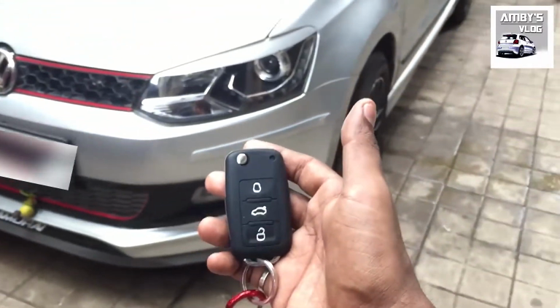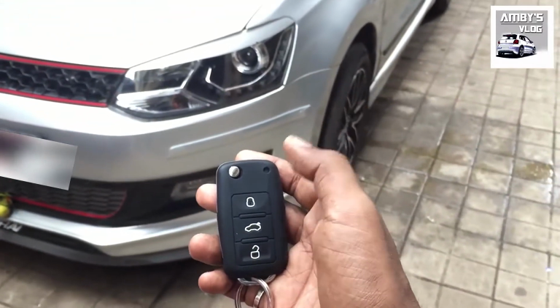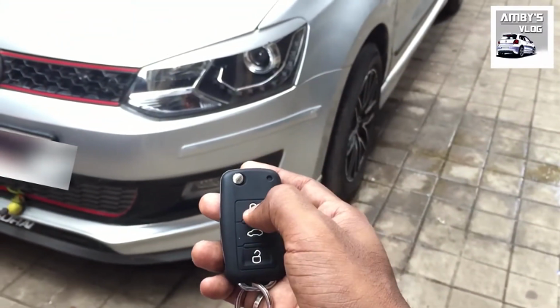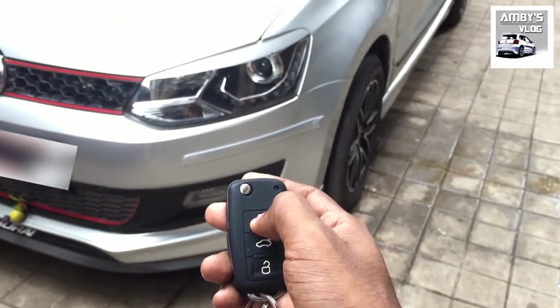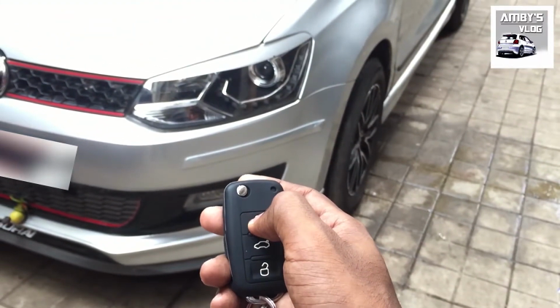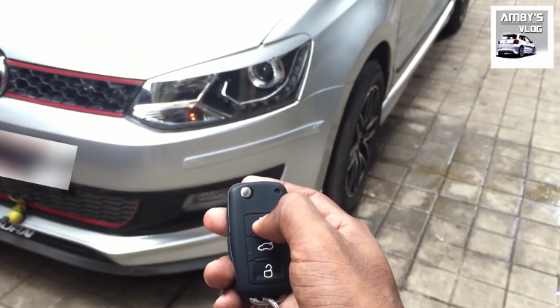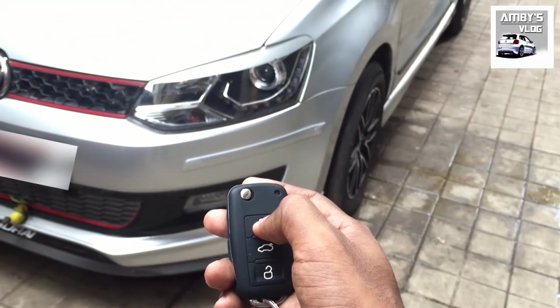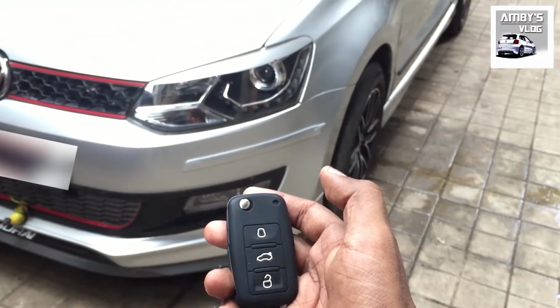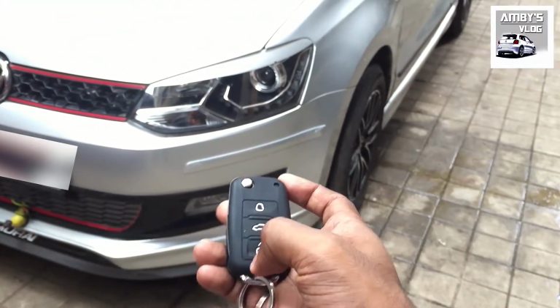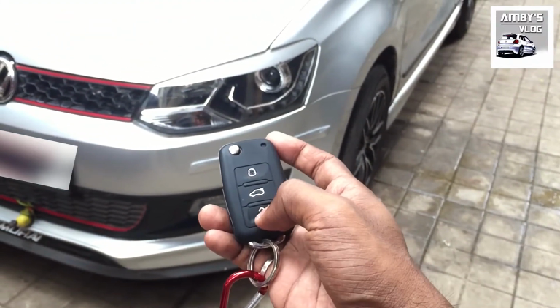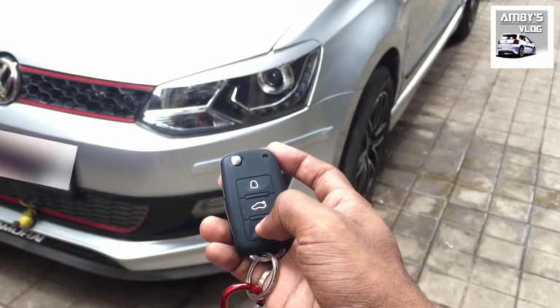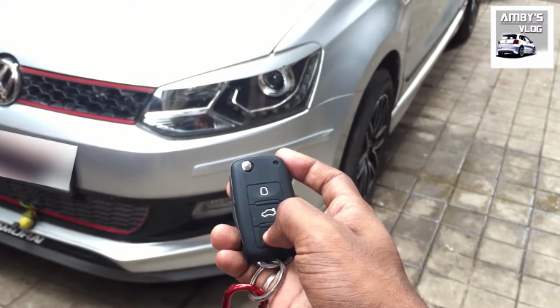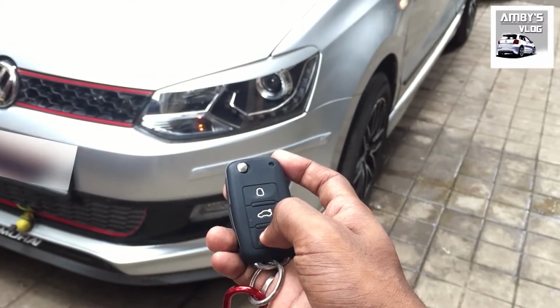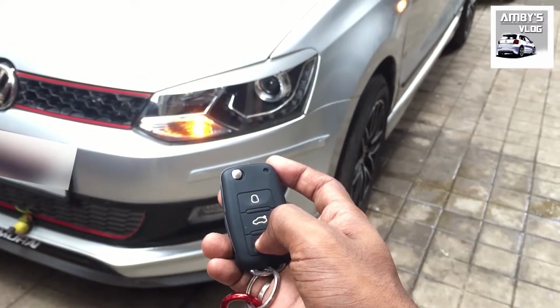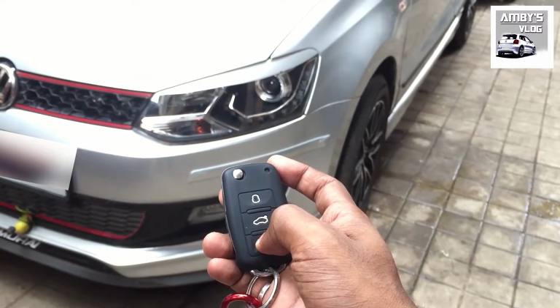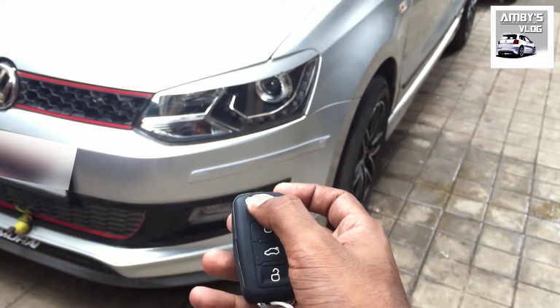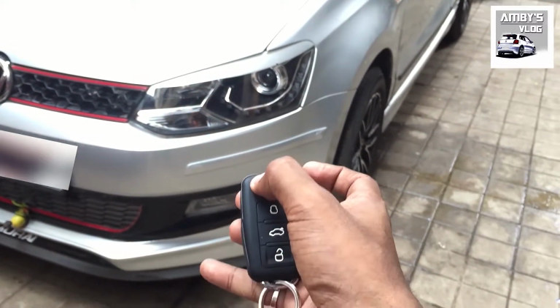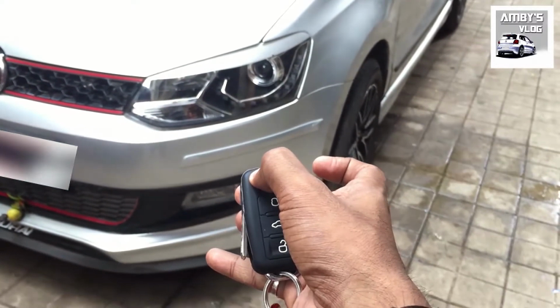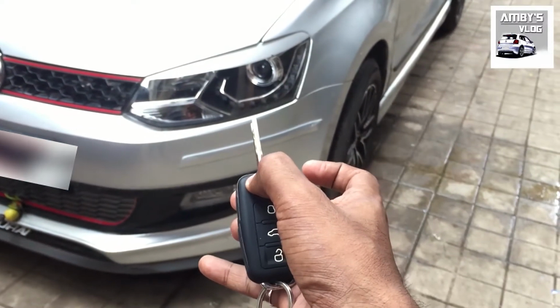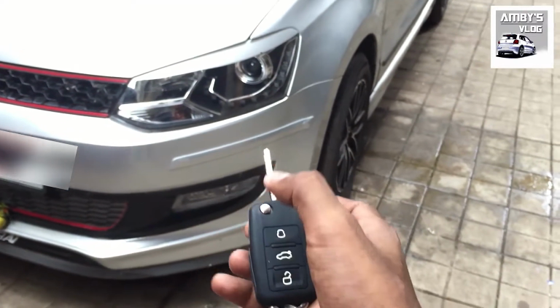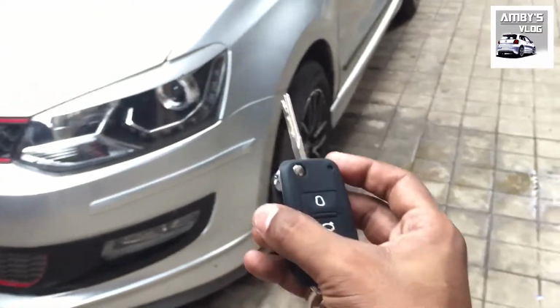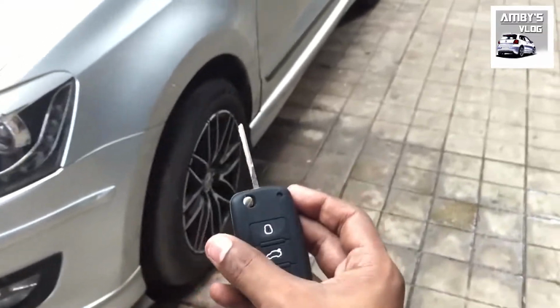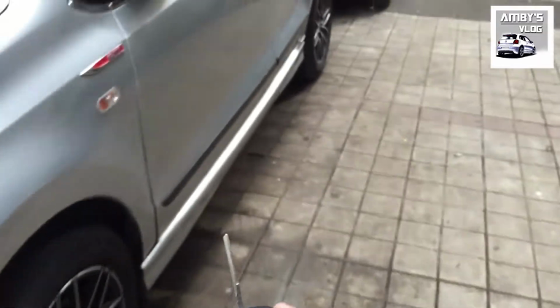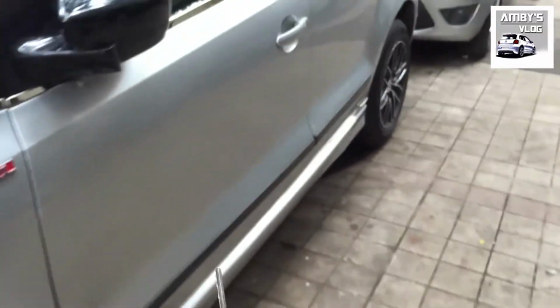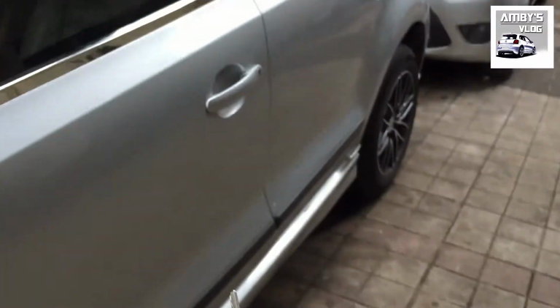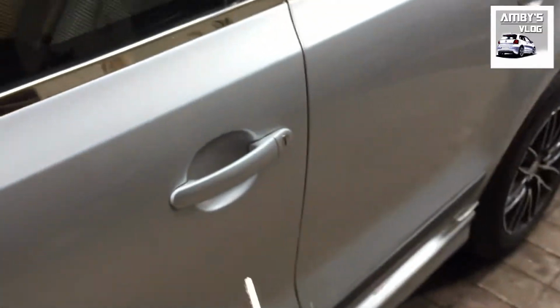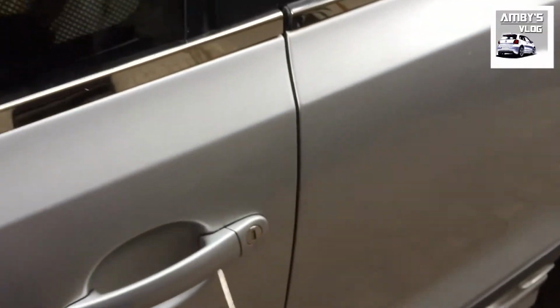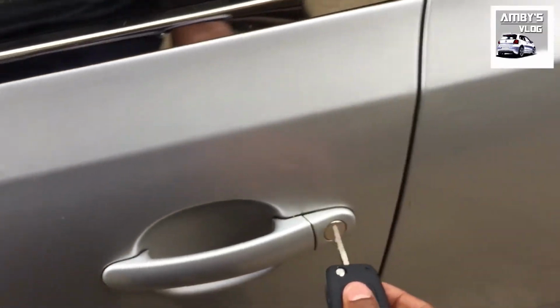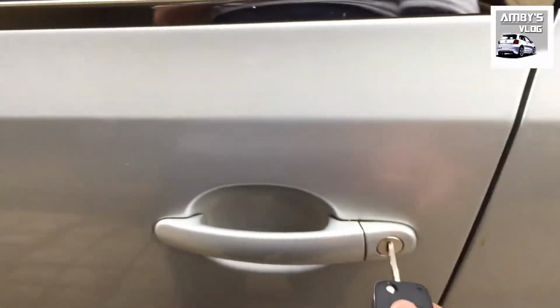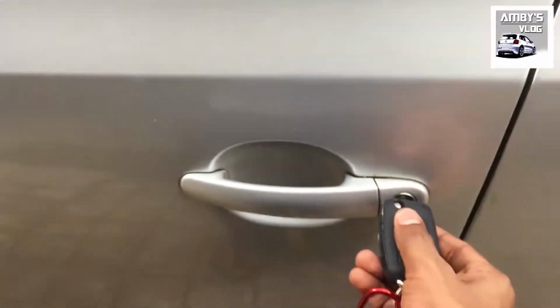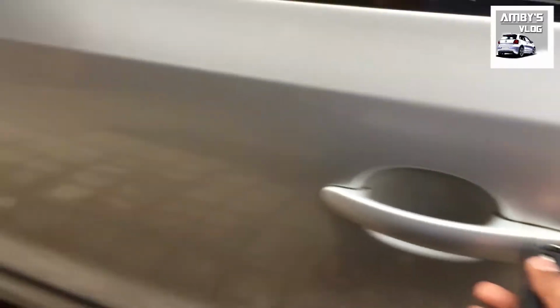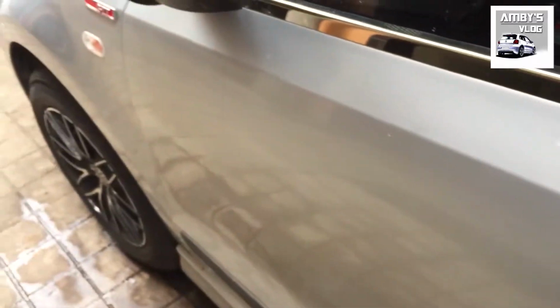From the front side, when you press the lock button the indicator lights turn on, and when you unlock it, it blings twice. This is the flip key — let's try to lock and unlock with it. The car is now unlocked, and now it's locked.